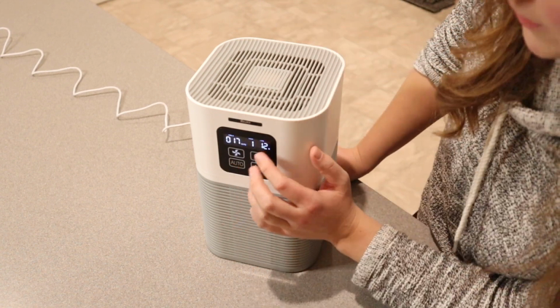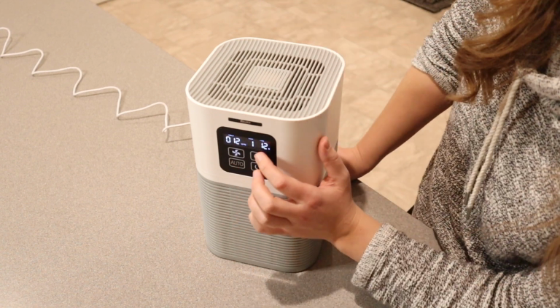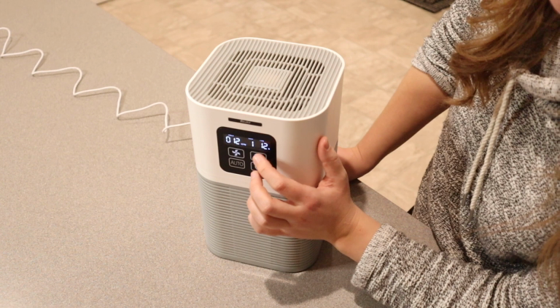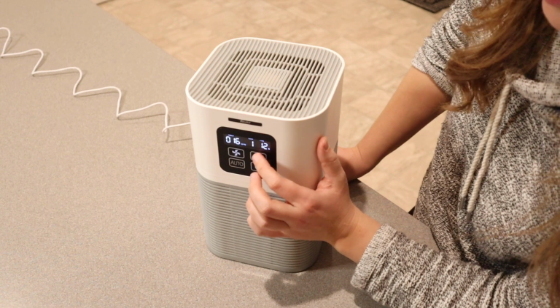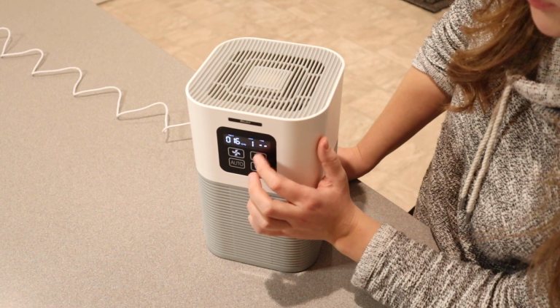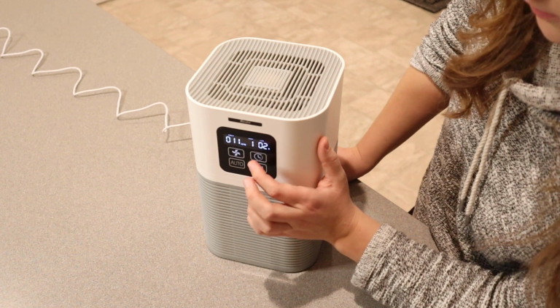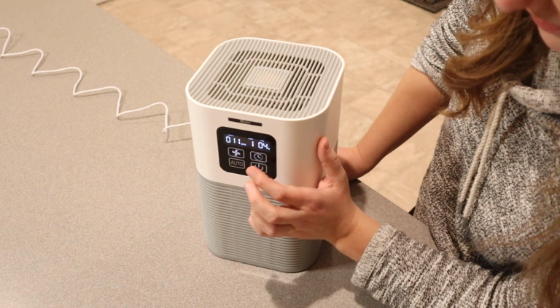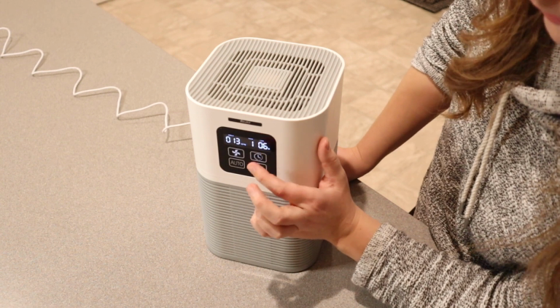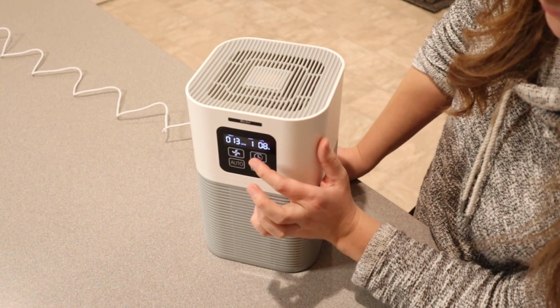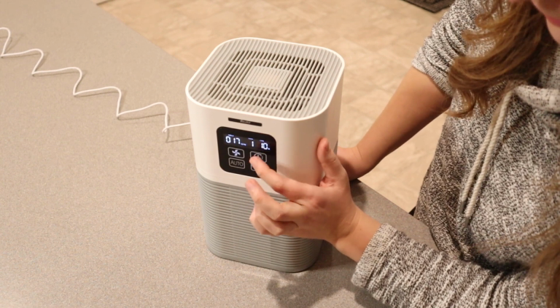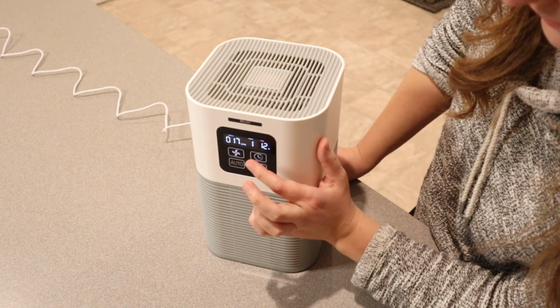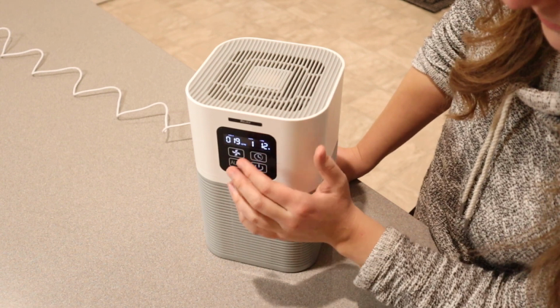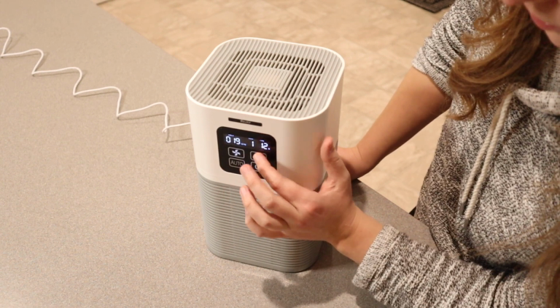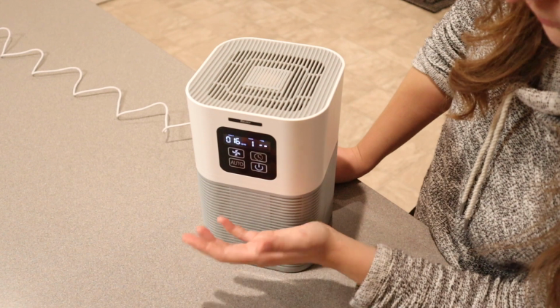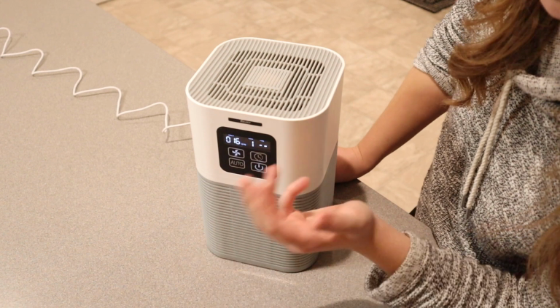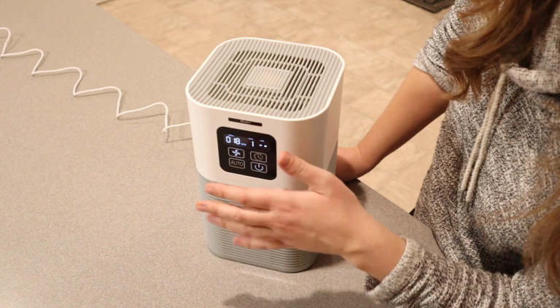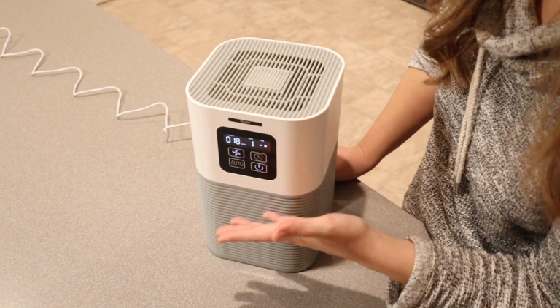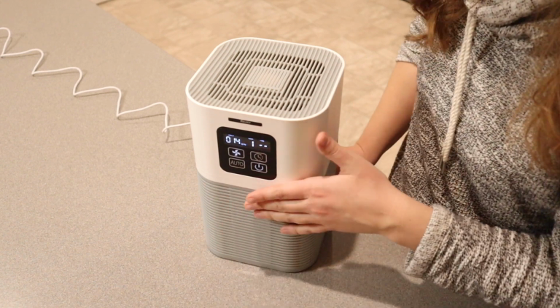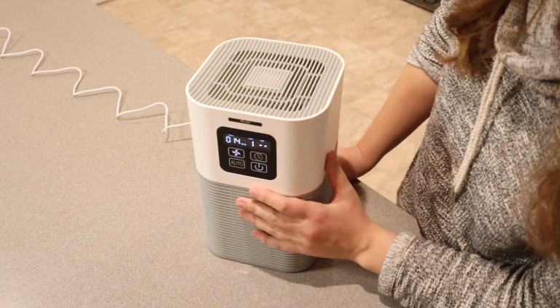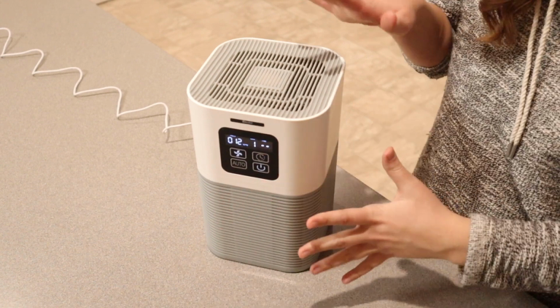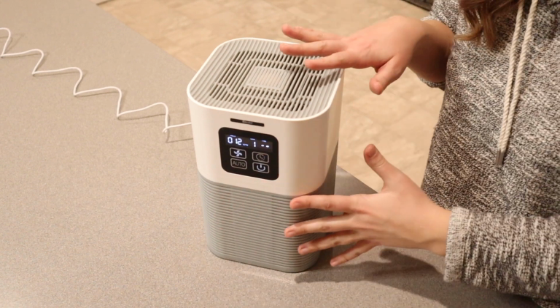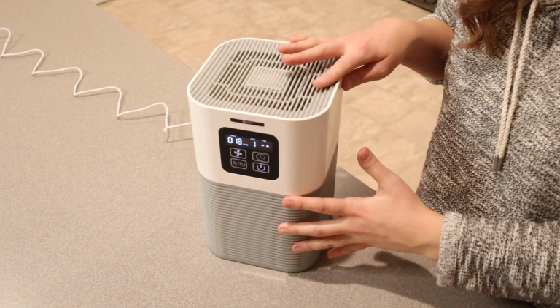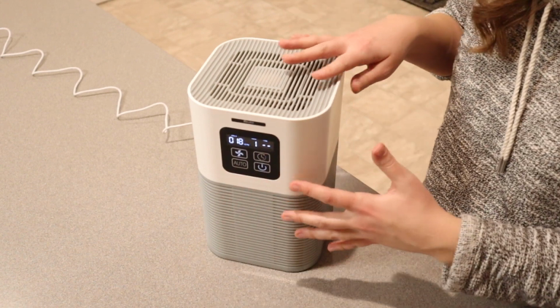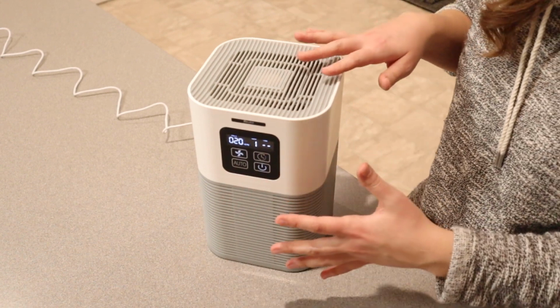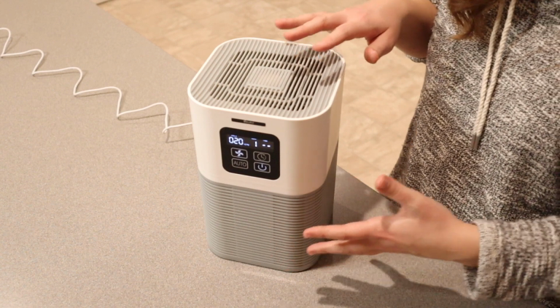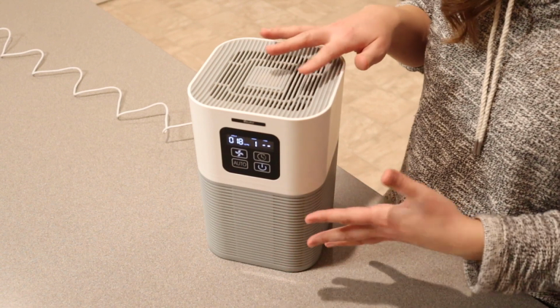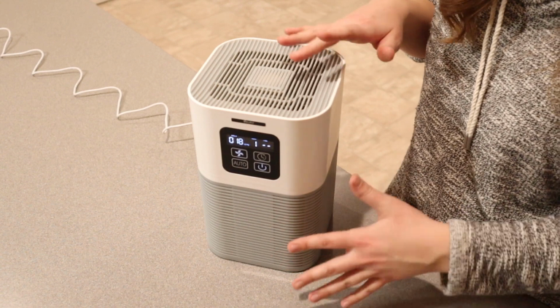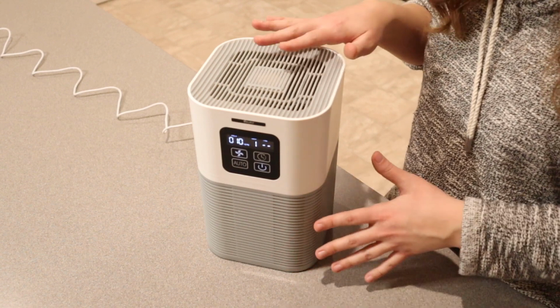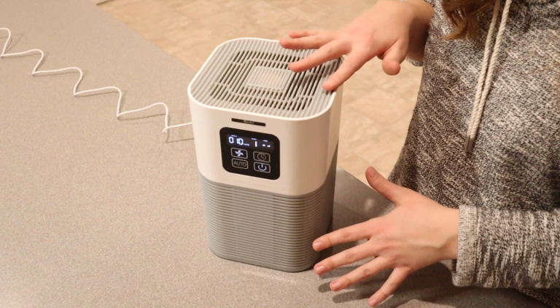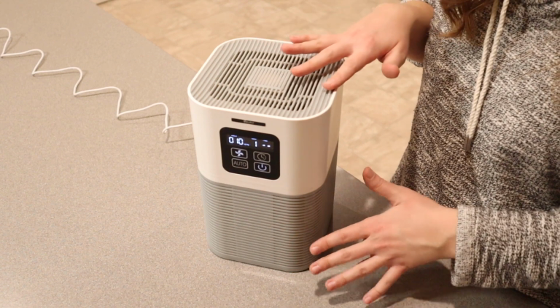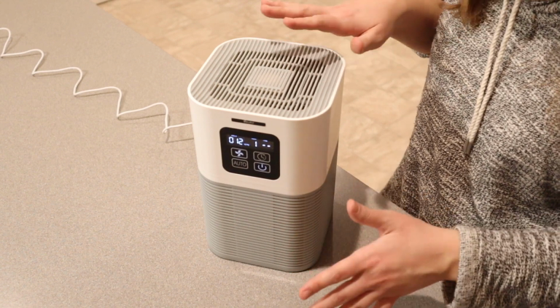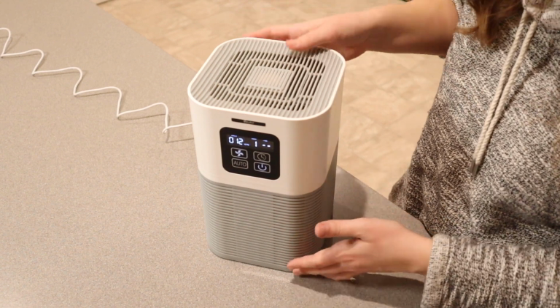You can set the timer for up to 12 hours, which I really like. That way if you wanted to have this on all night, or just during the day, you could easily do that. This is going to be a great option for filtering out VOCs, pollen, smoke, pet dander, and other air pollutants.